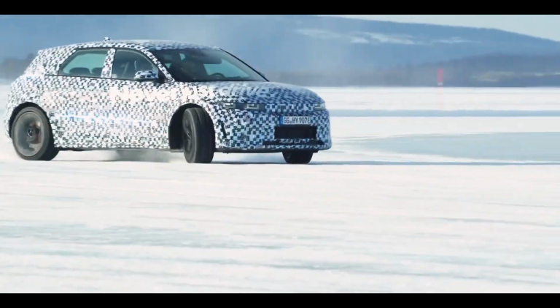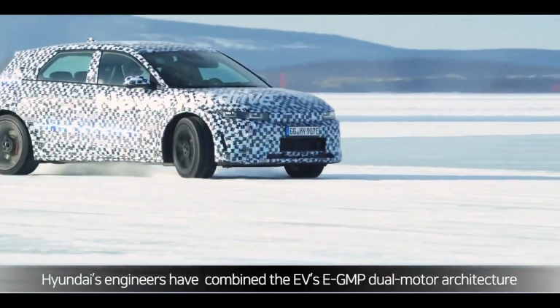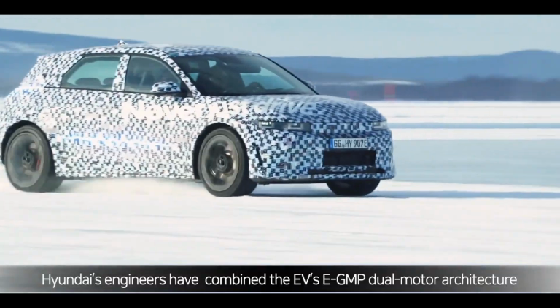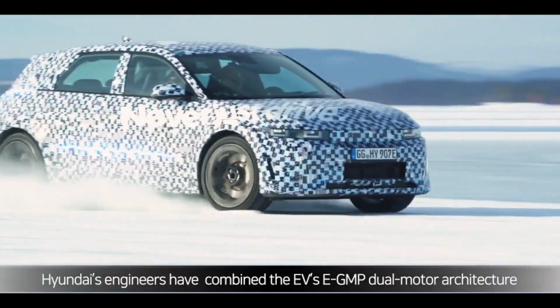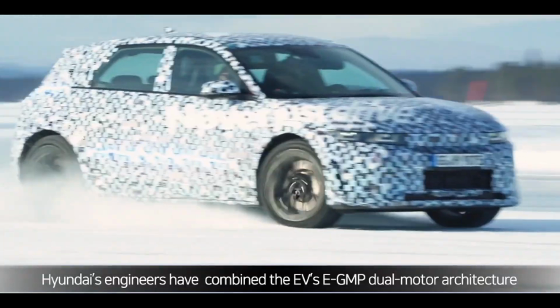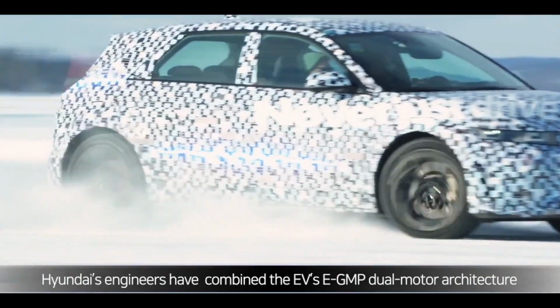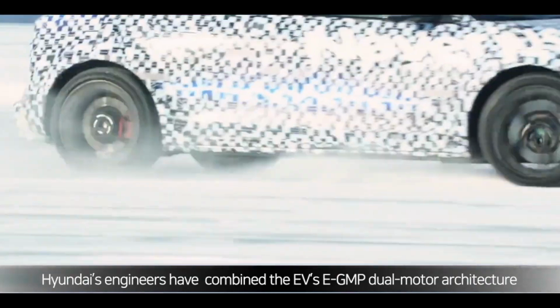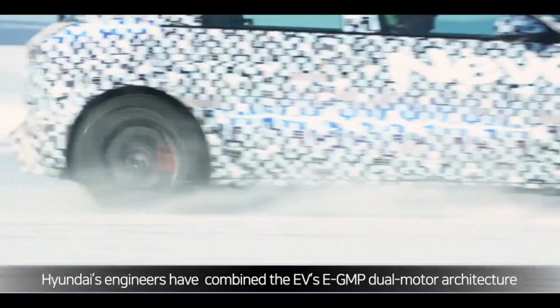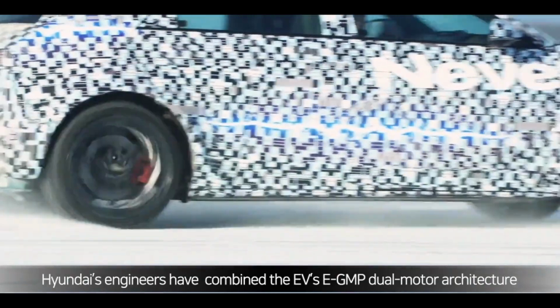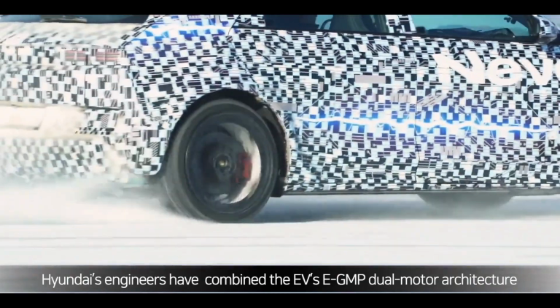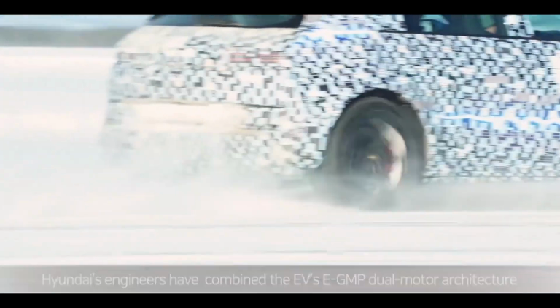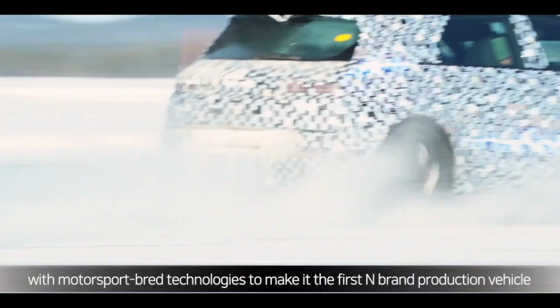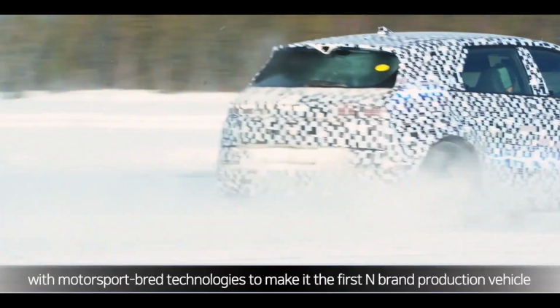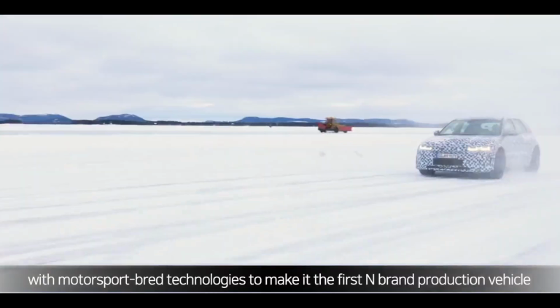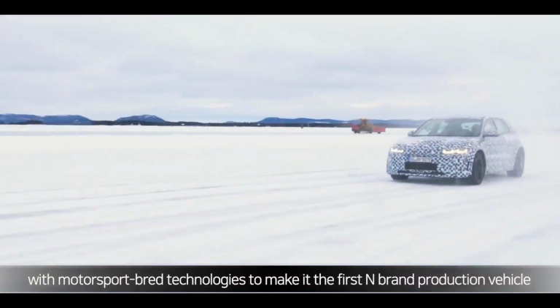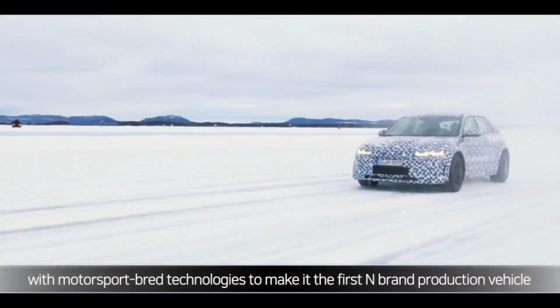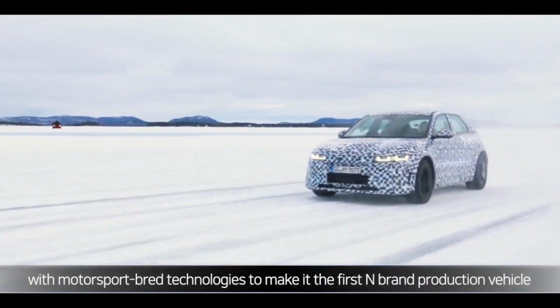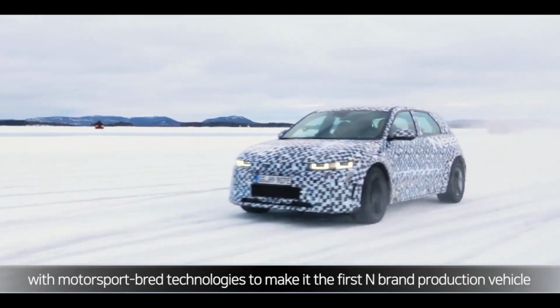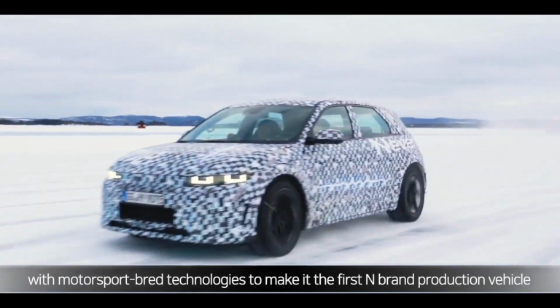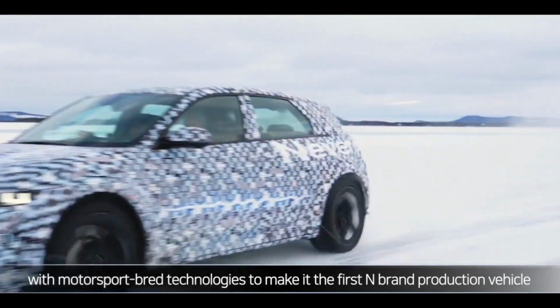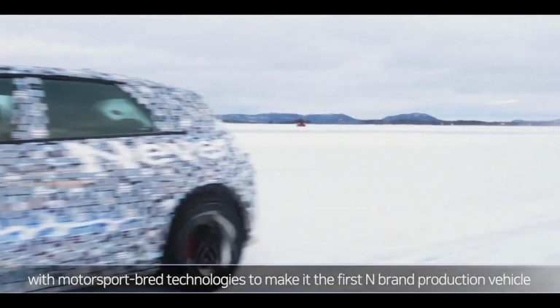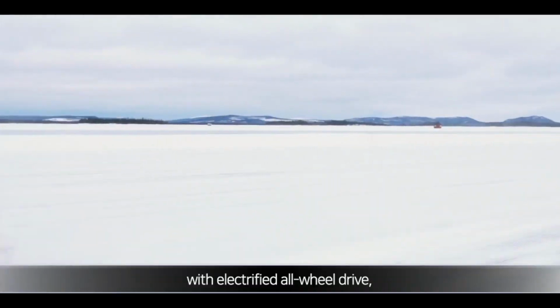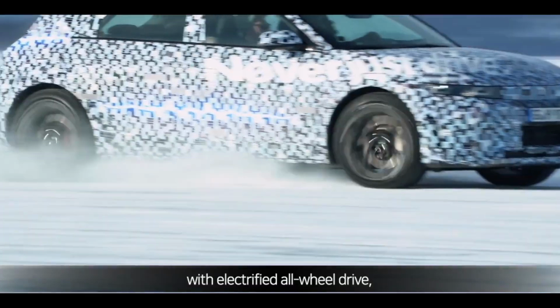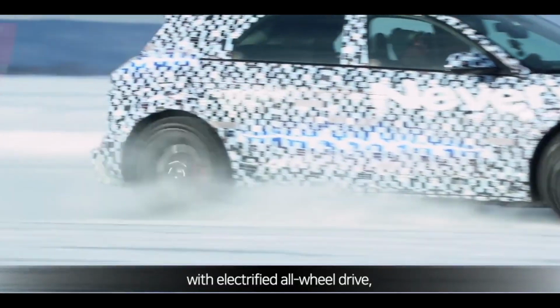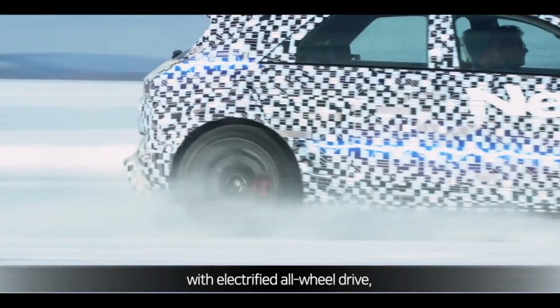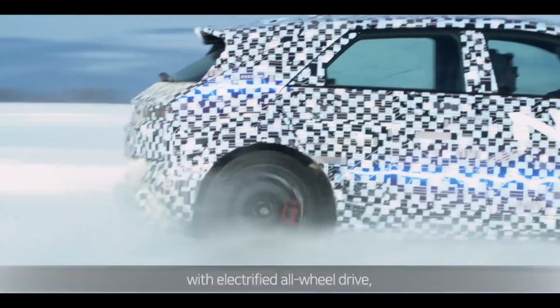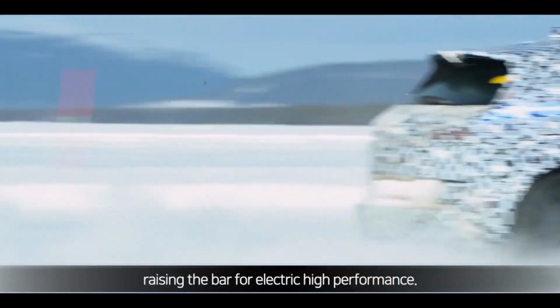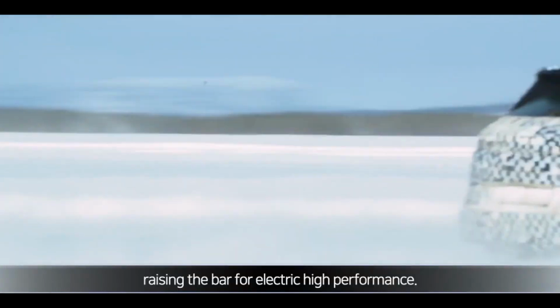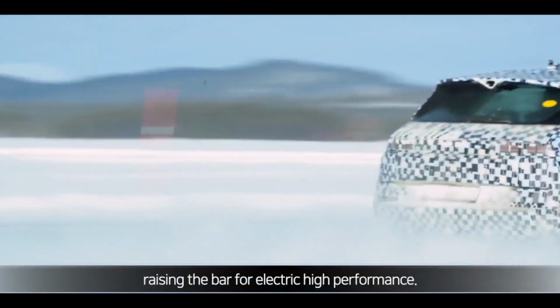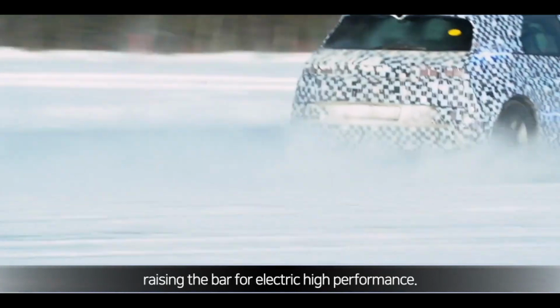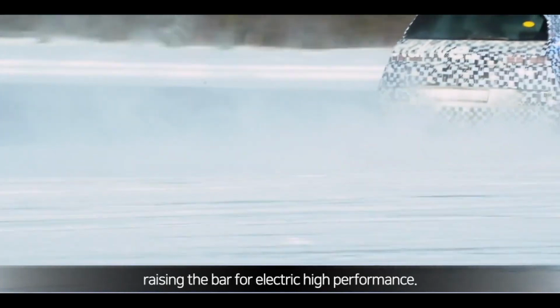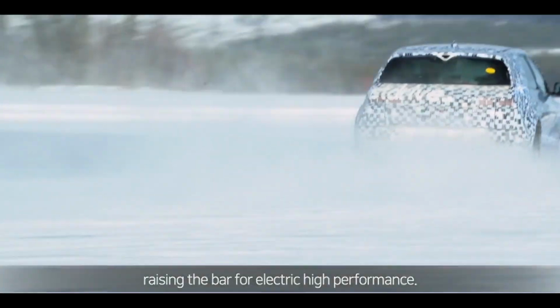Hyundai's engineers have combined the EV's E-GMP dual-motor architecture with motorsport-bred technologies to make it the first N-brand production vehicle with electrified all-wheel drive, raising the bar for electric high-performance.